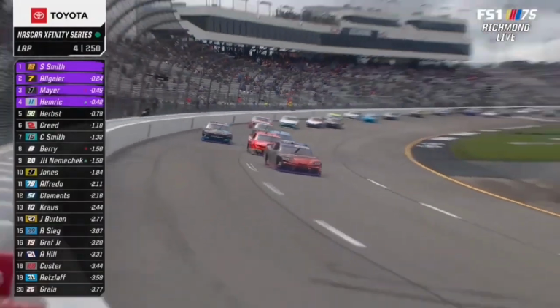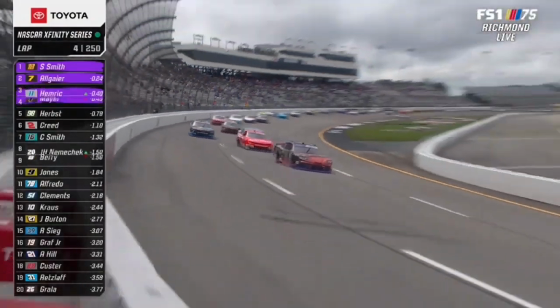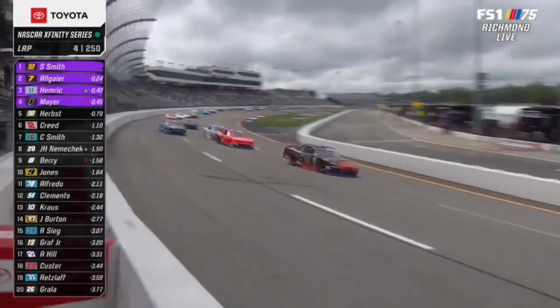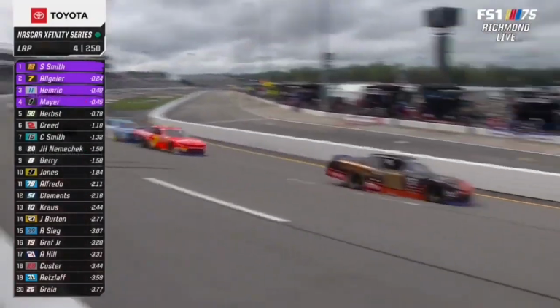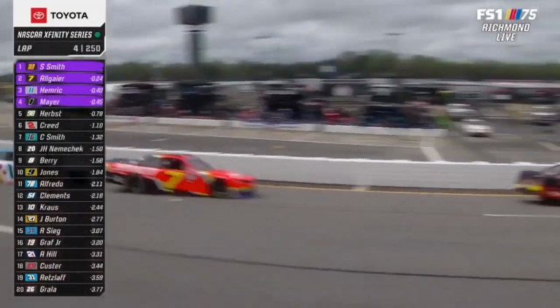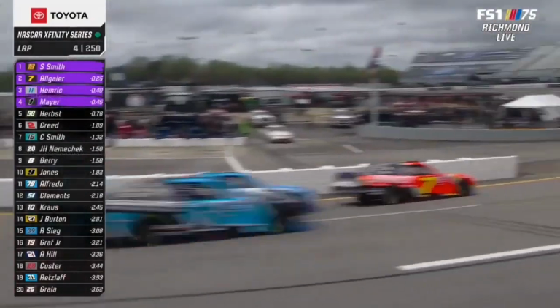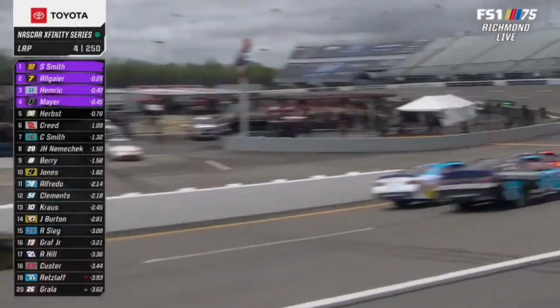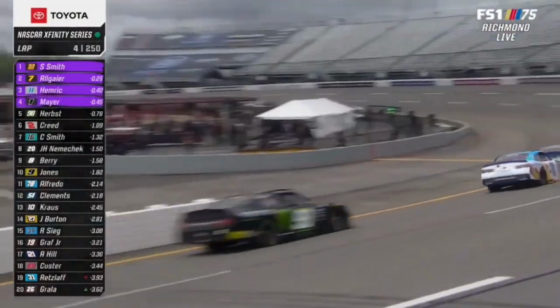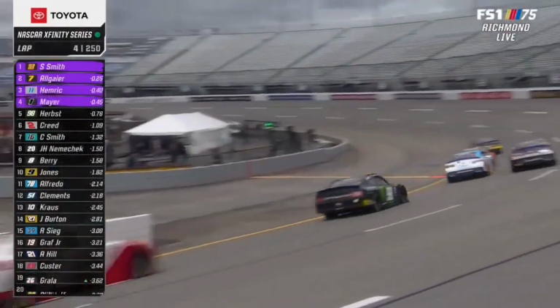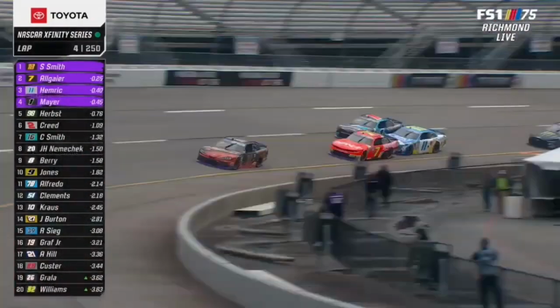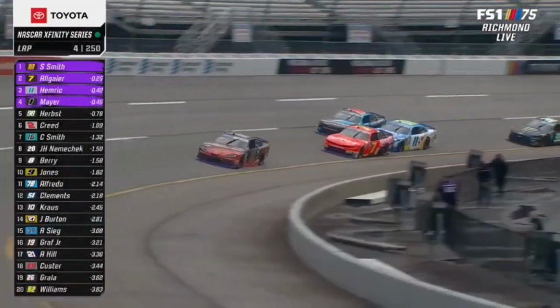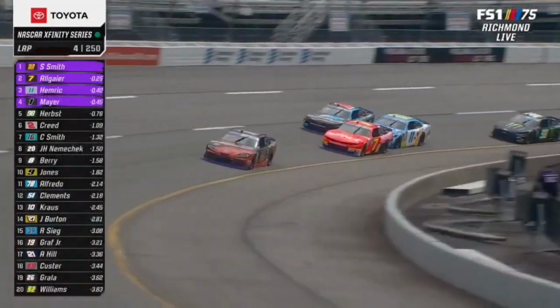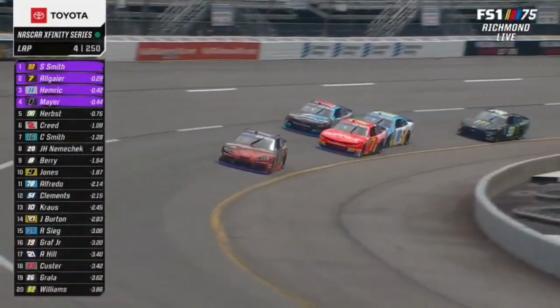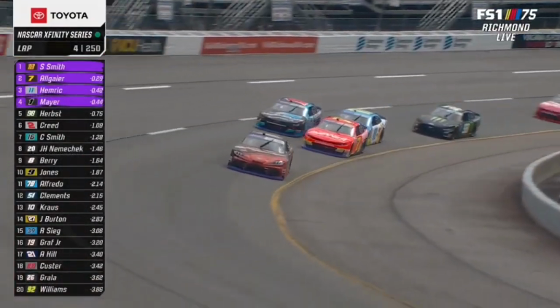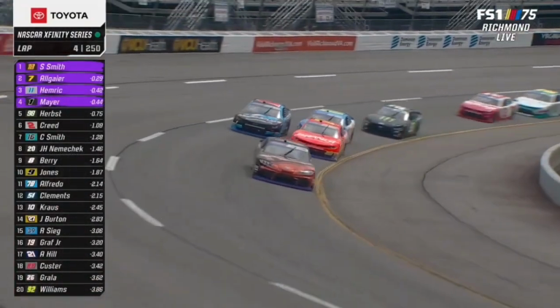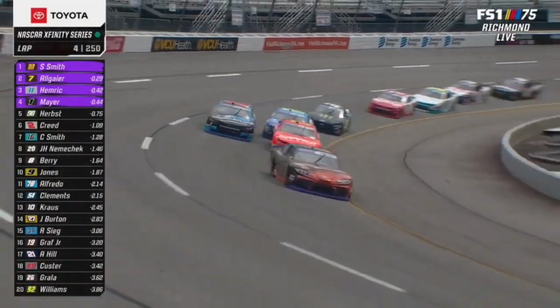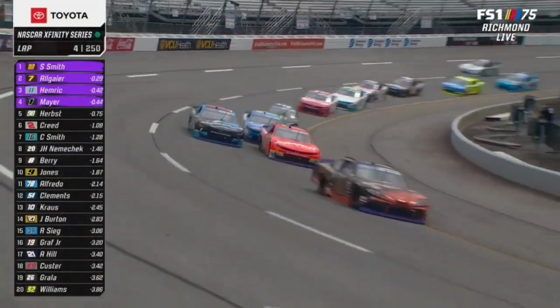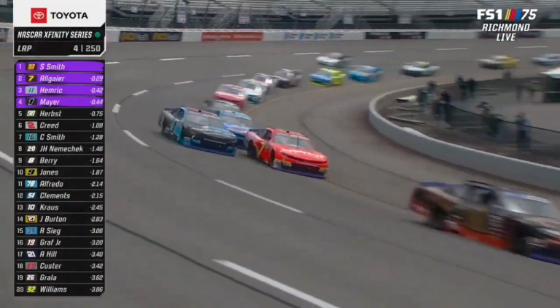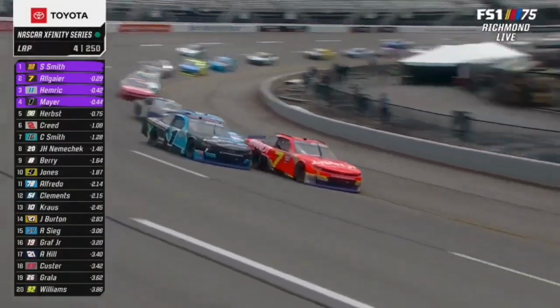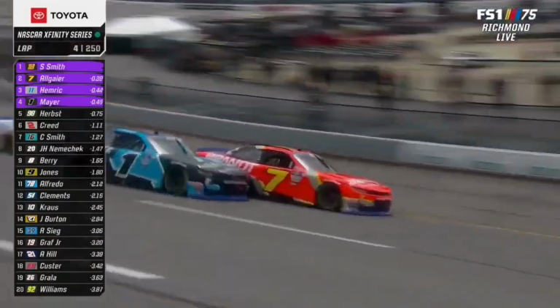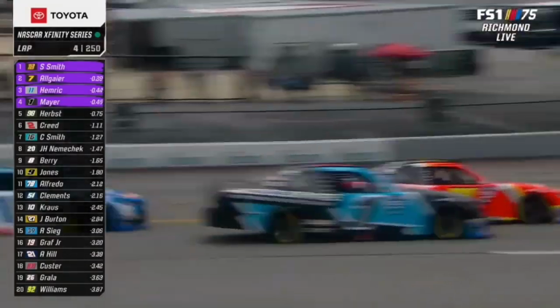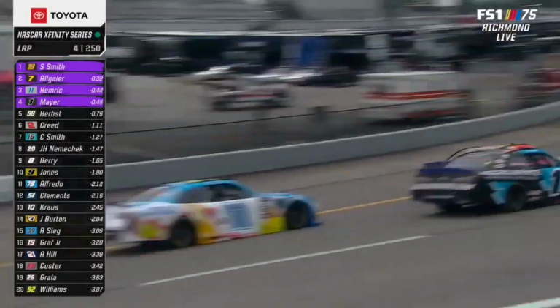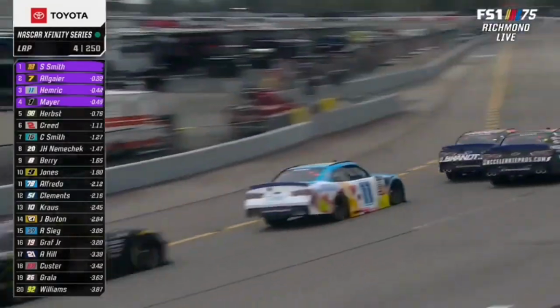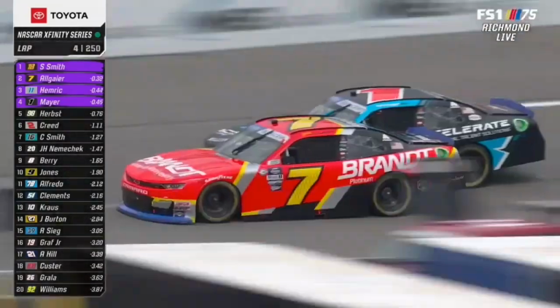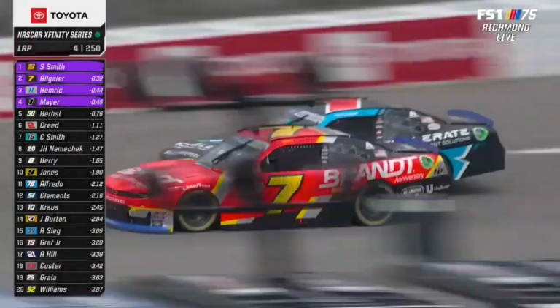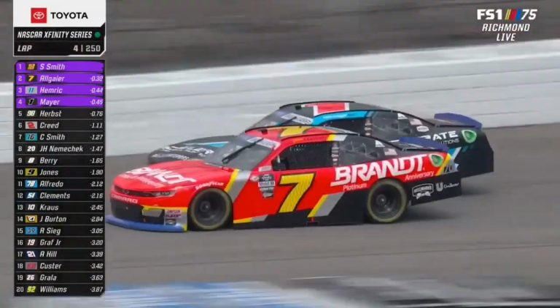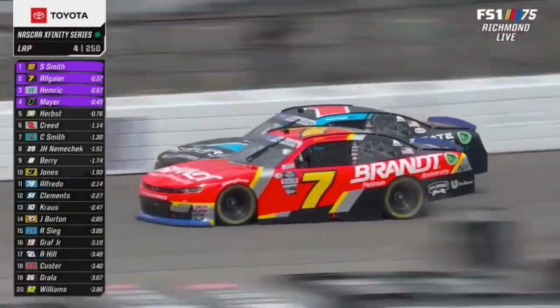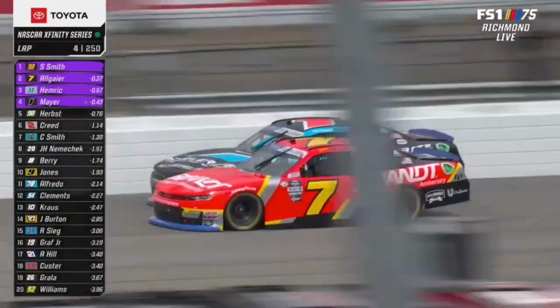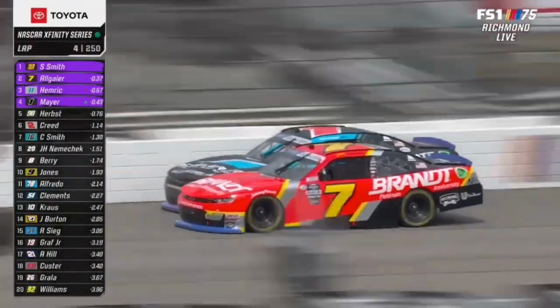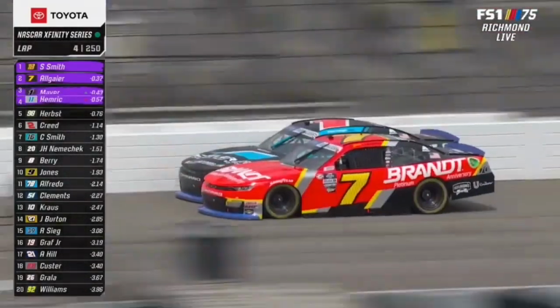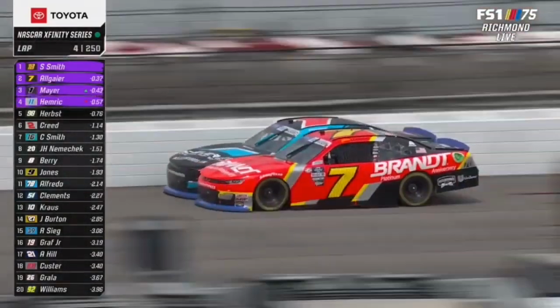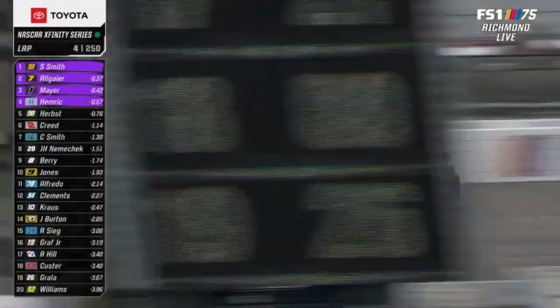It's a theme for him — all year long, everywhere we go, he's never seen the track. Don't worry about it. He leads laps.